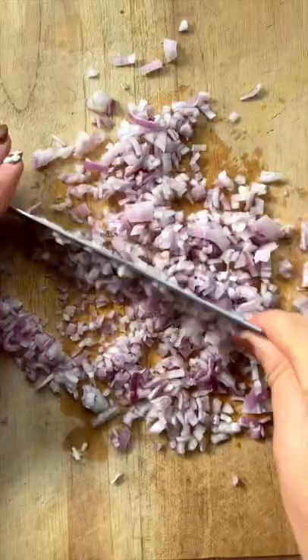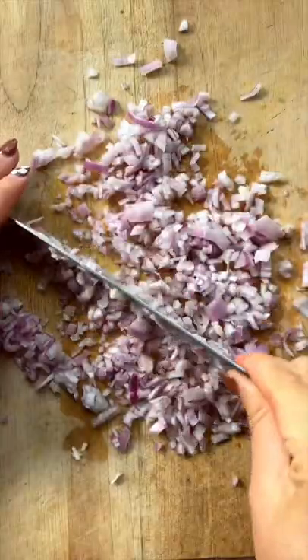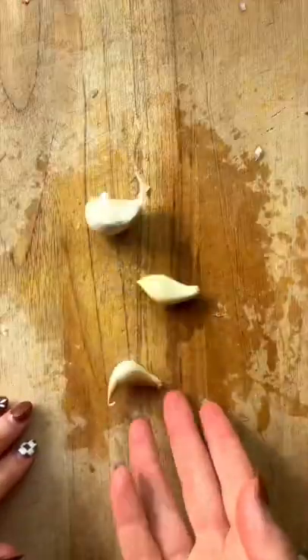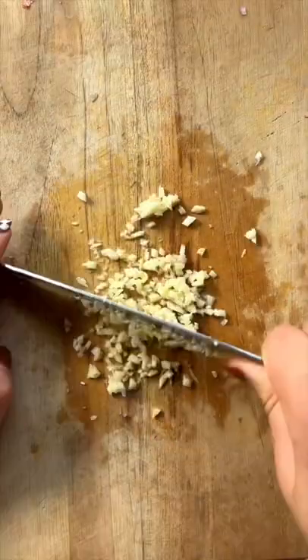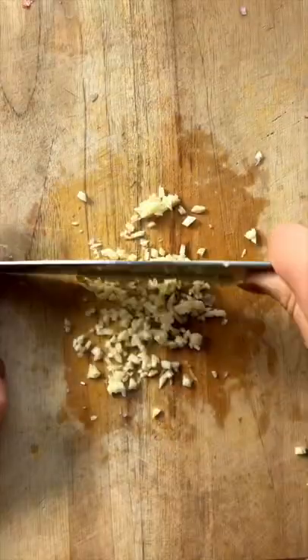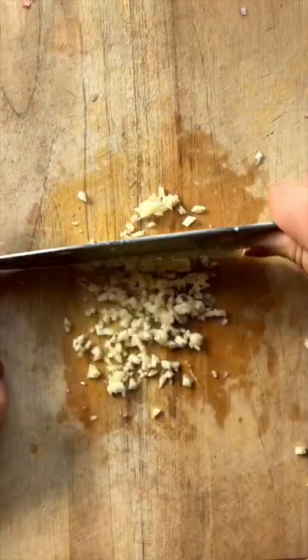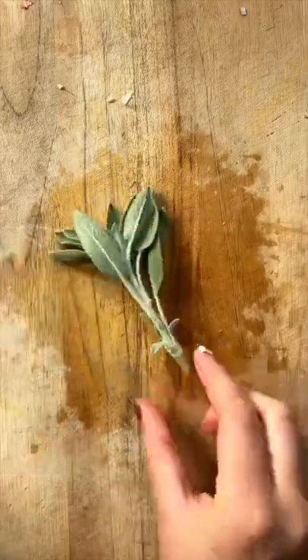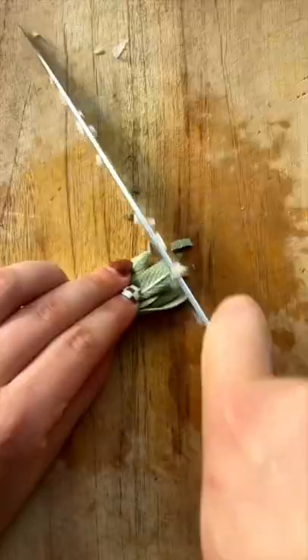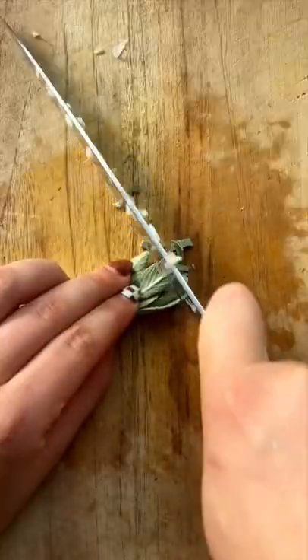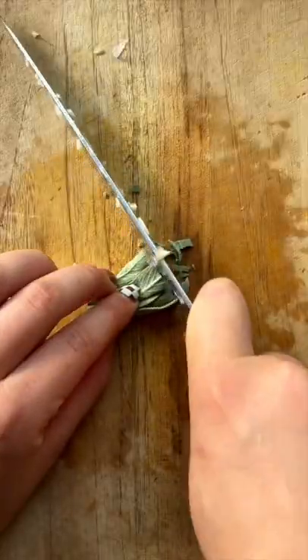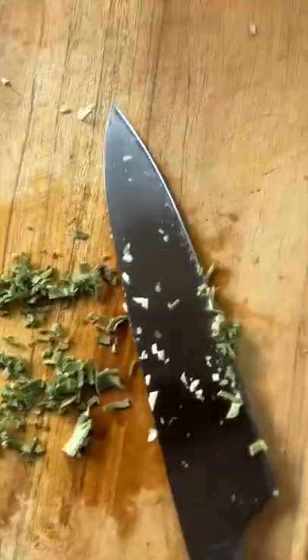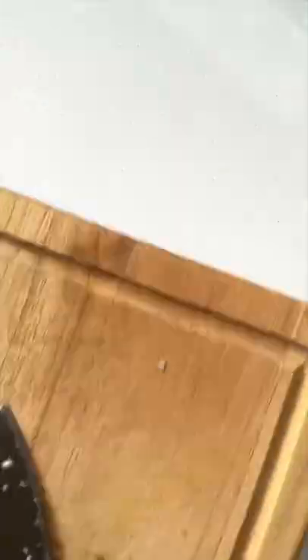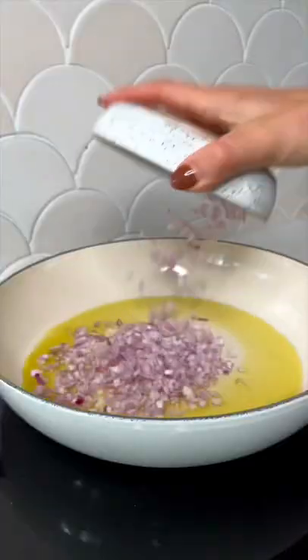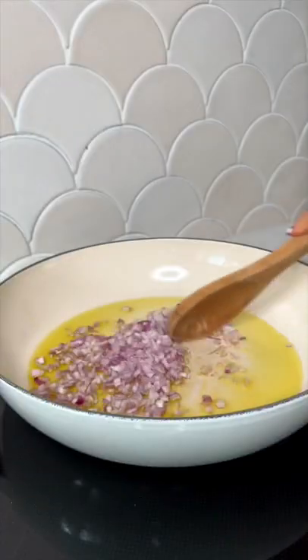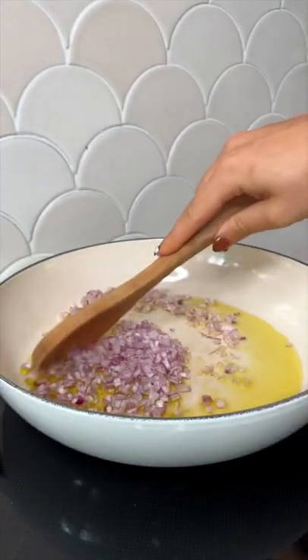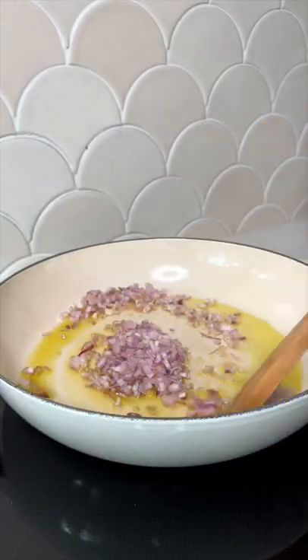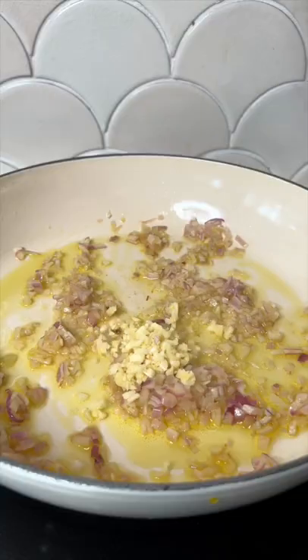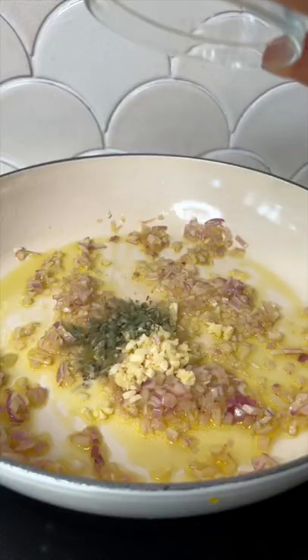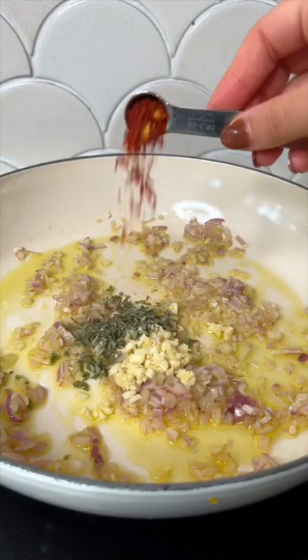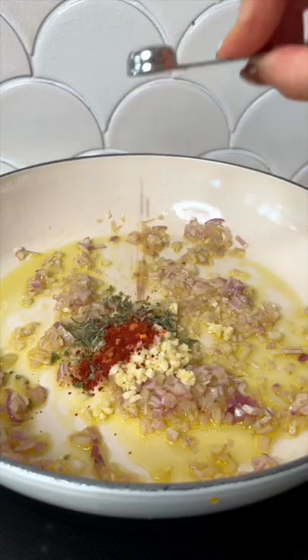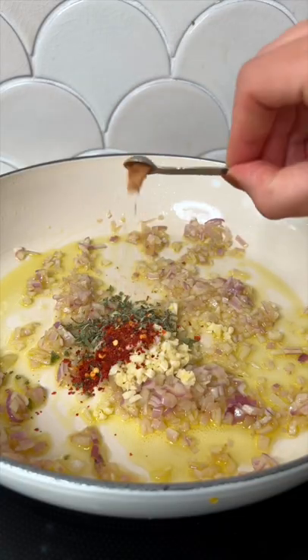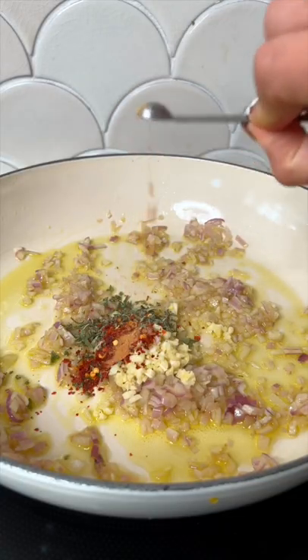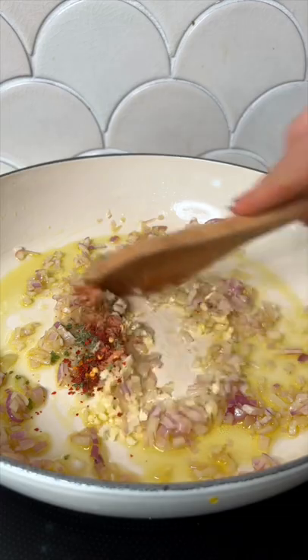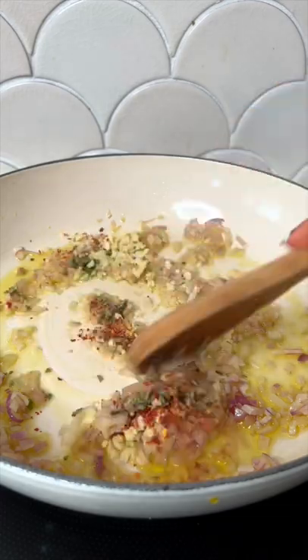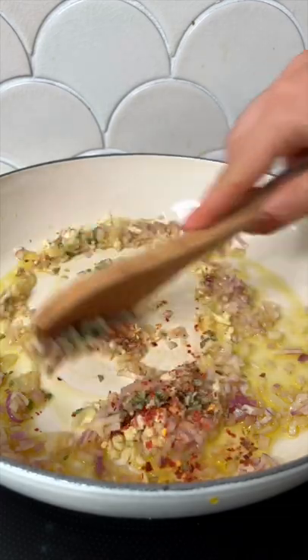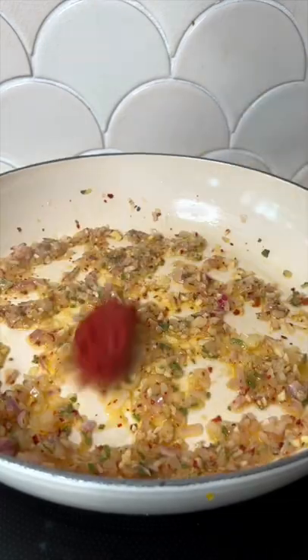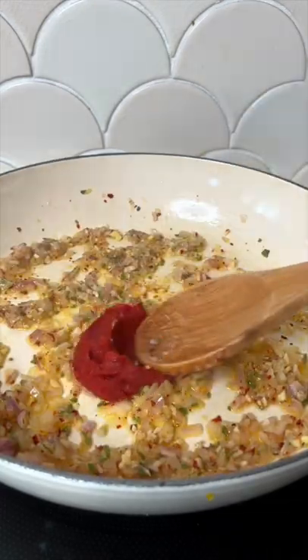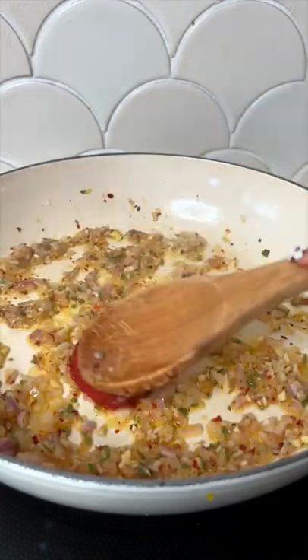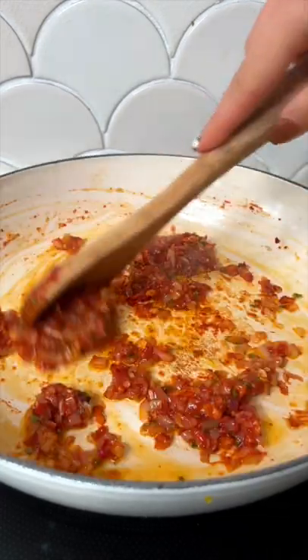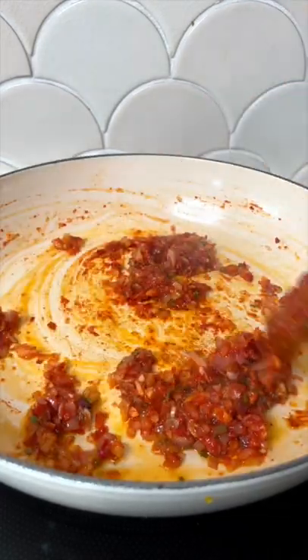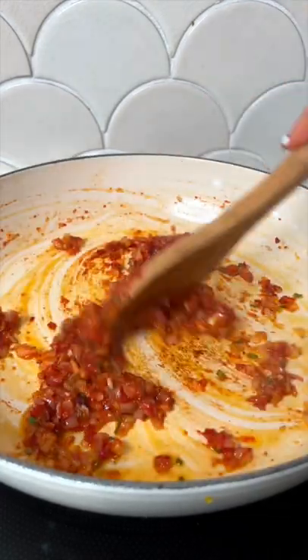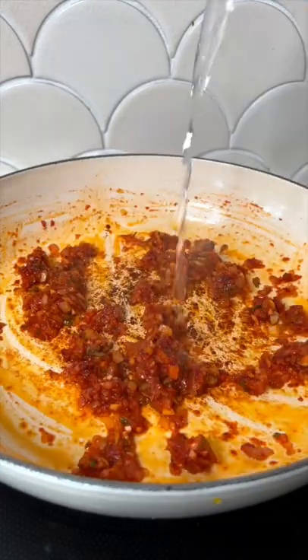First we're going to chop up all of our aromatics. We'll be using shallots, garlic, and sage. We'll sauté that in some olive oil and we'll also add some chili flakes and nutmeg for spice and fall flavor.